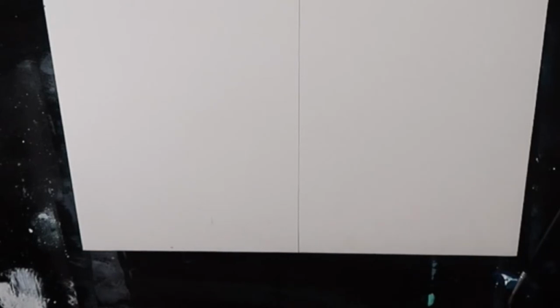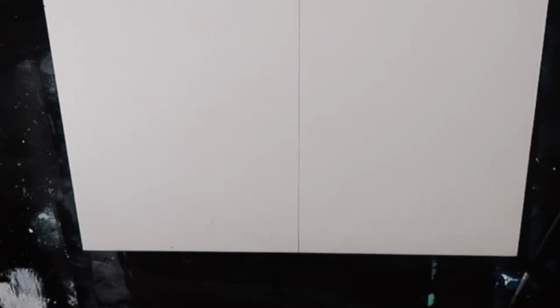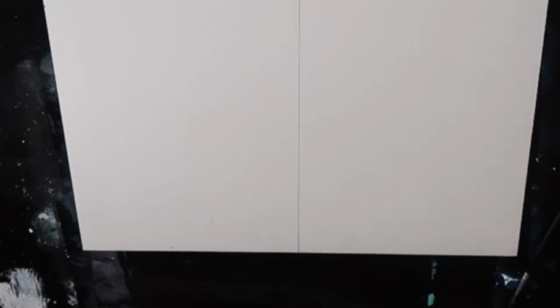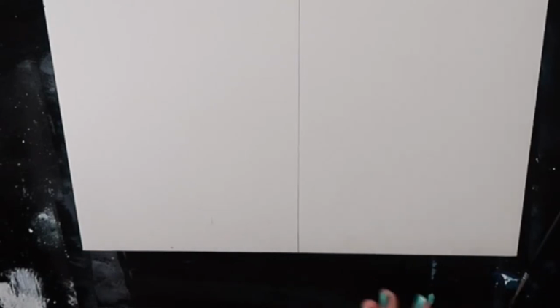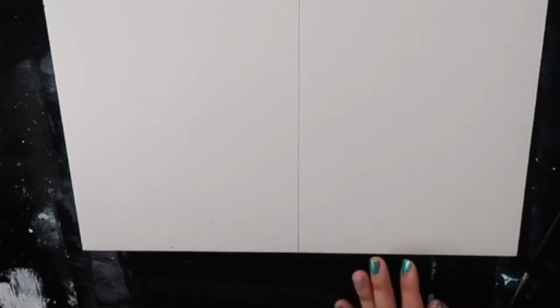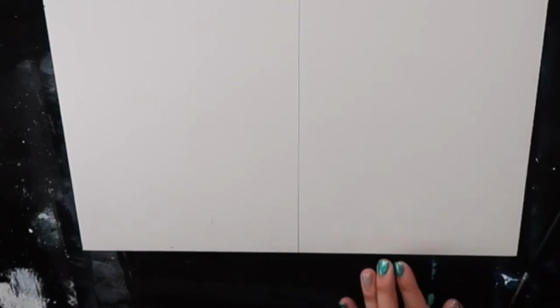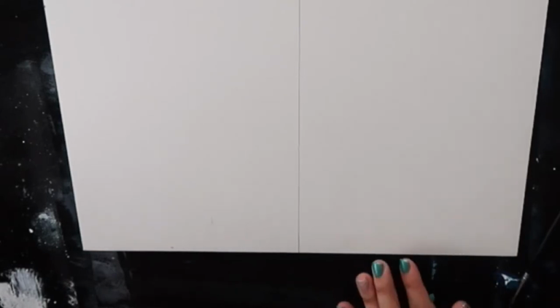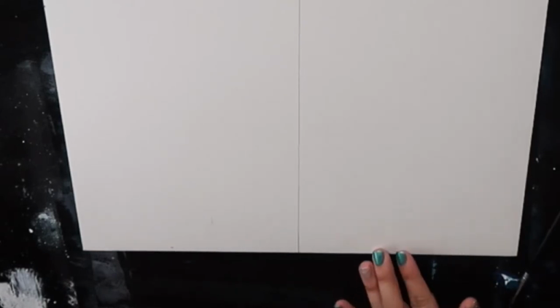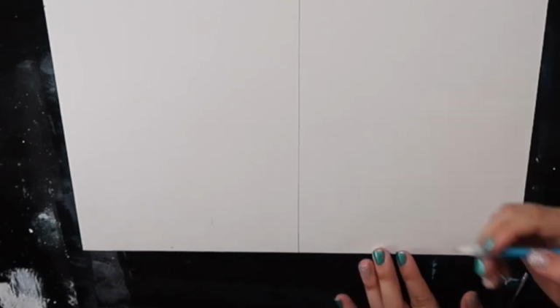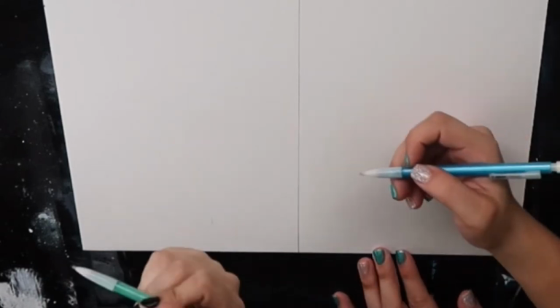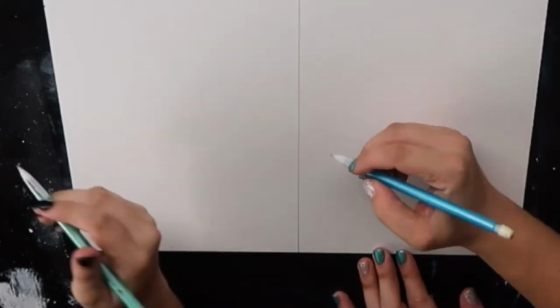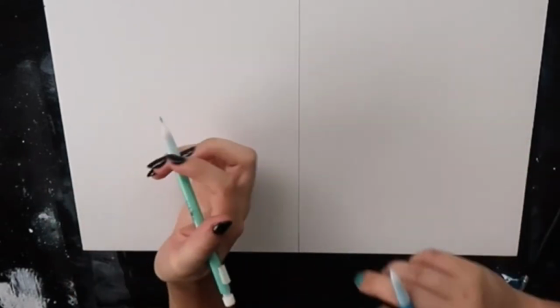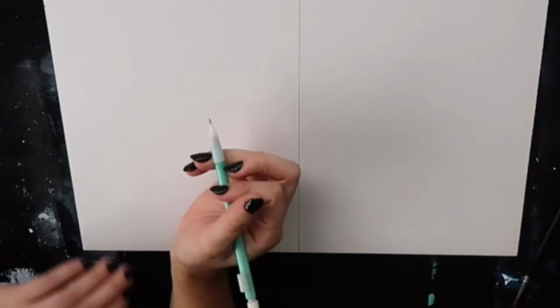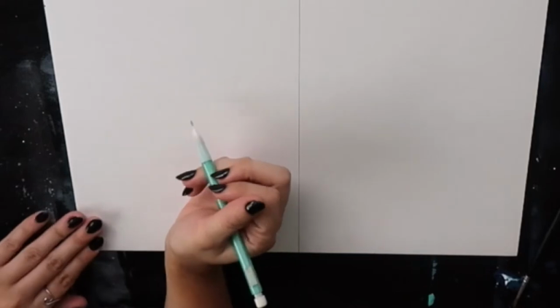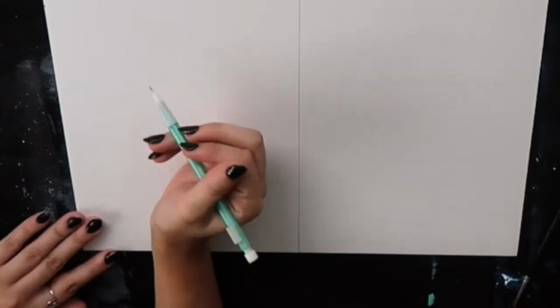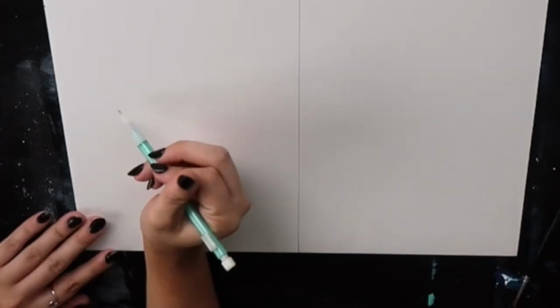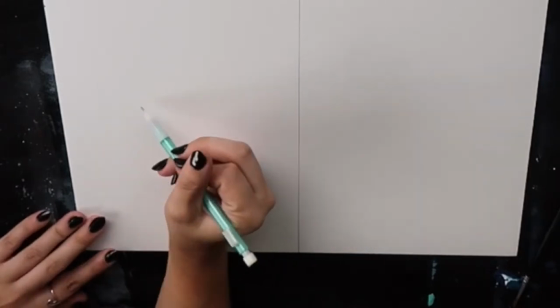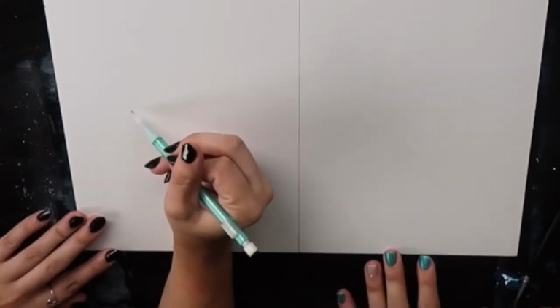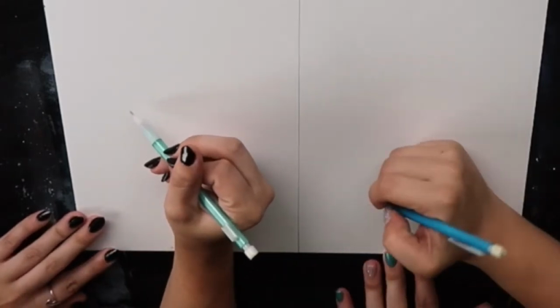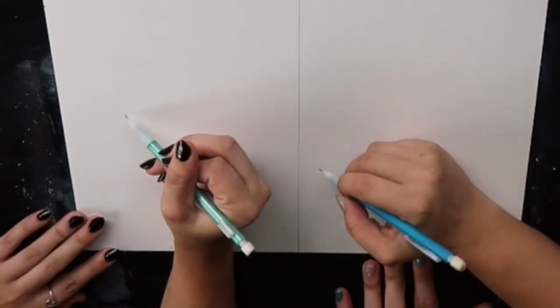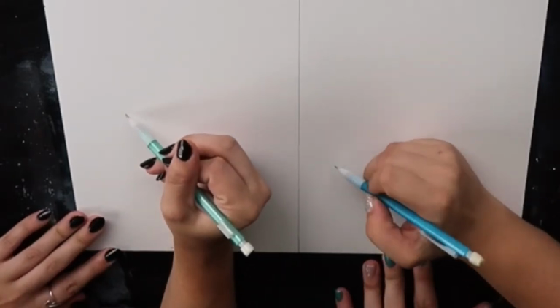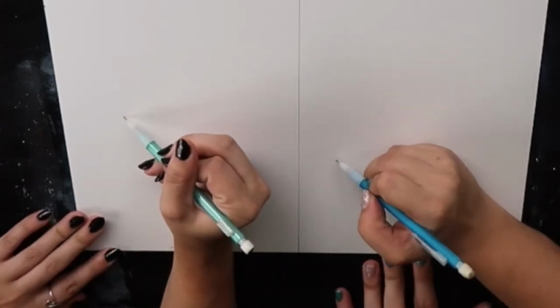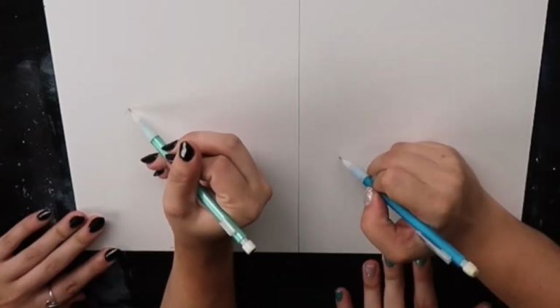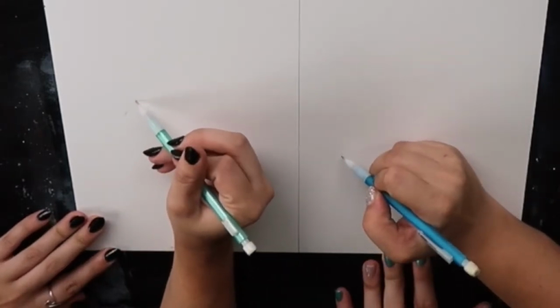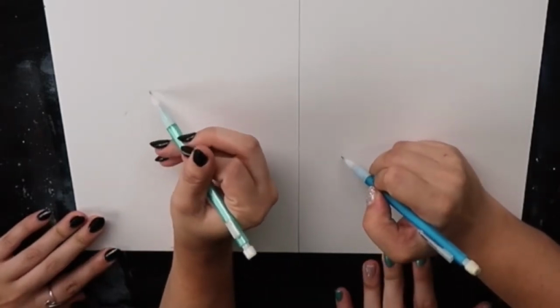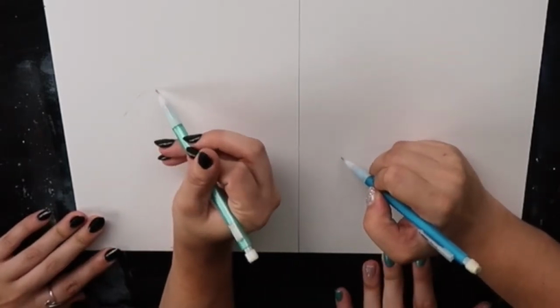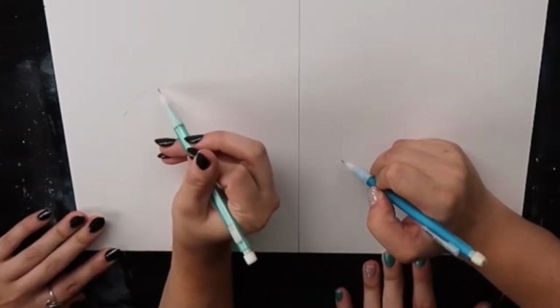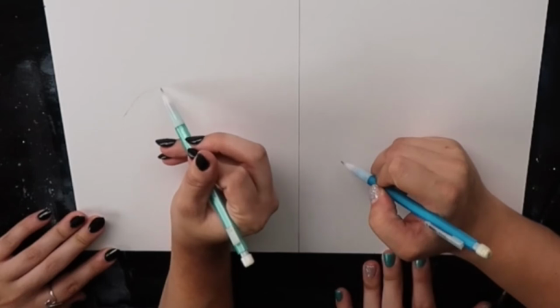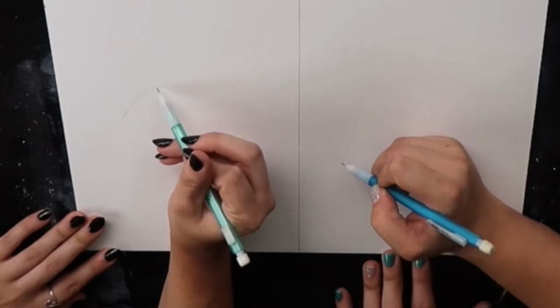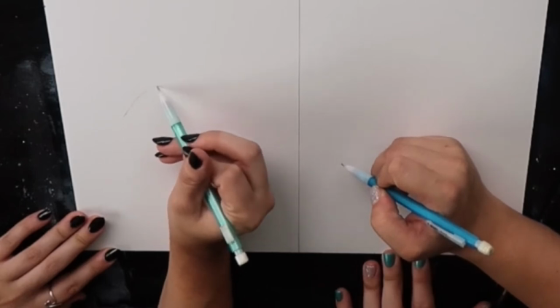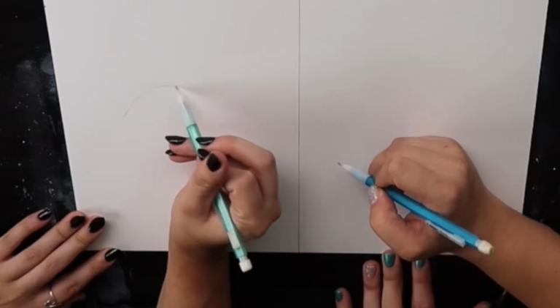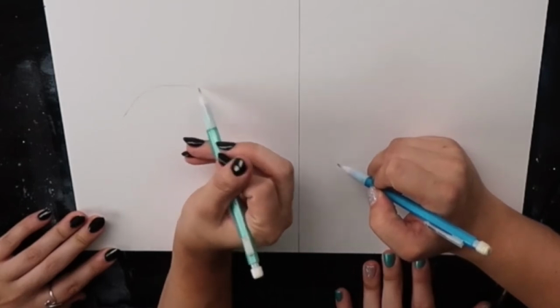Art Challenge 4! So, Alyssa came up with this idea. We're on the same side like usual. Alyssa's on the left, I'm on the right.